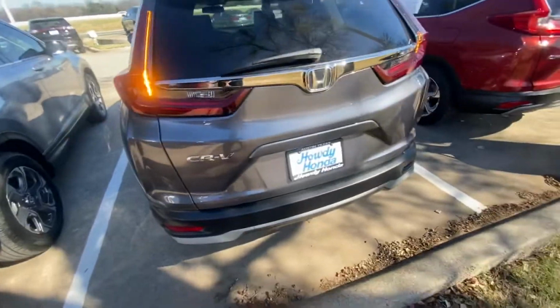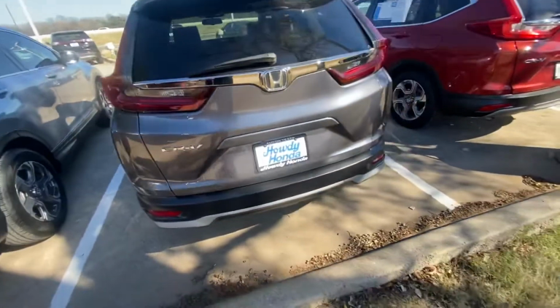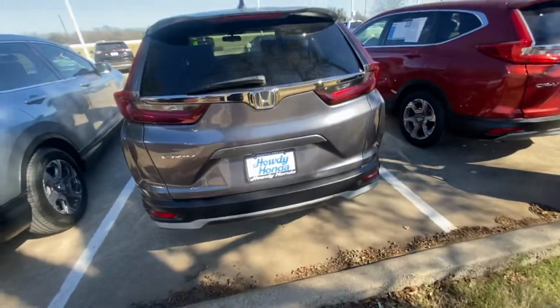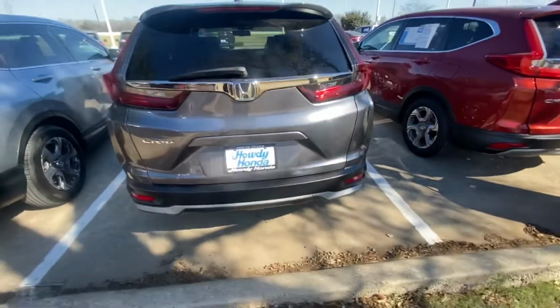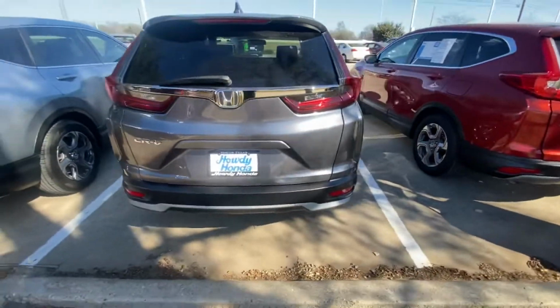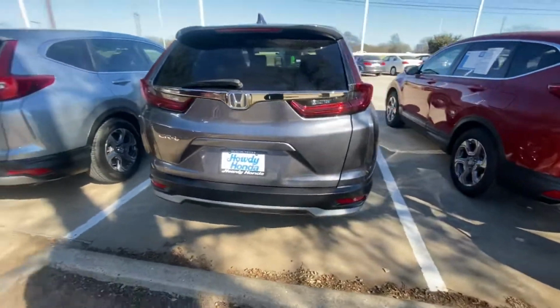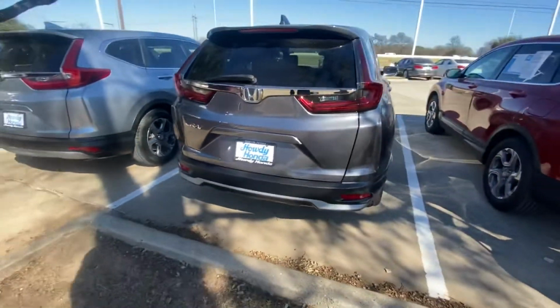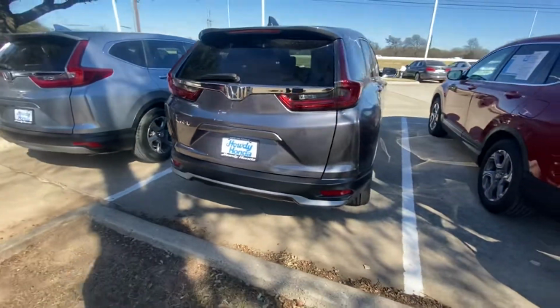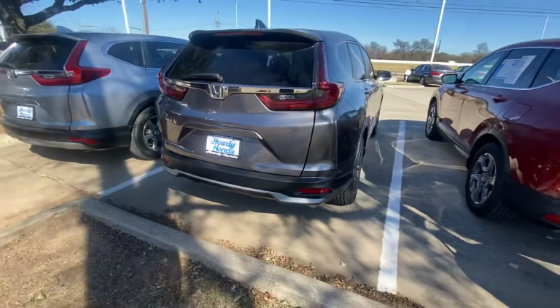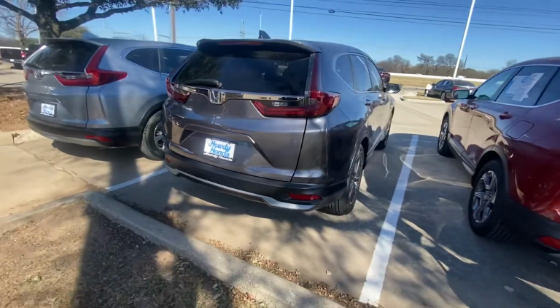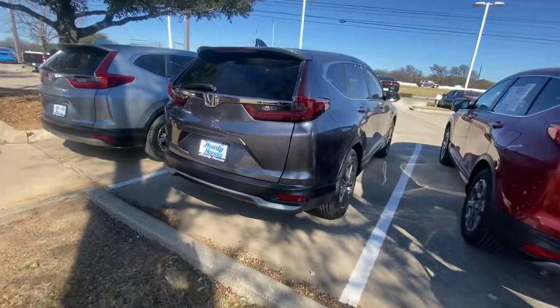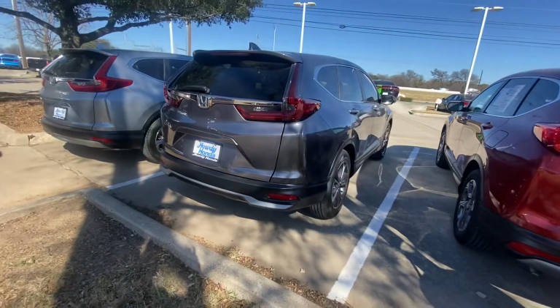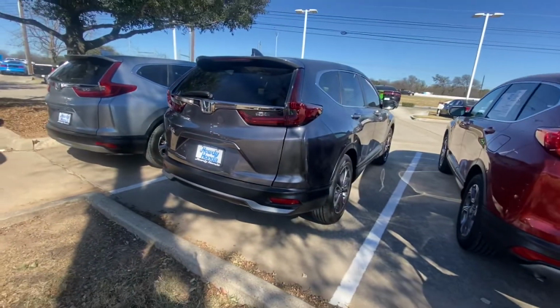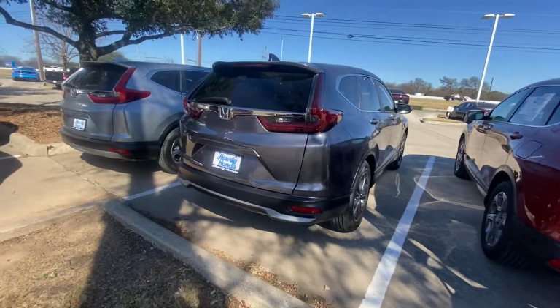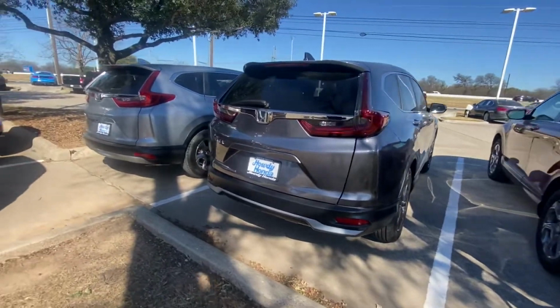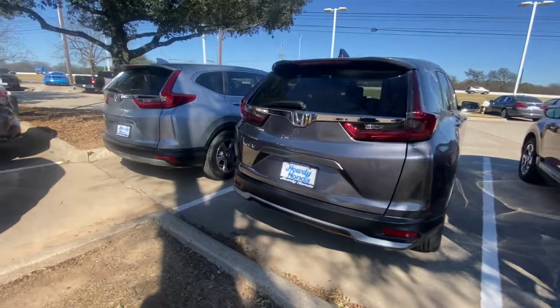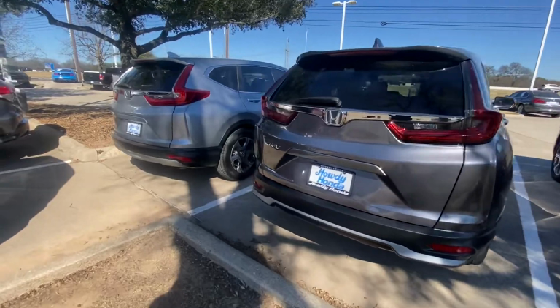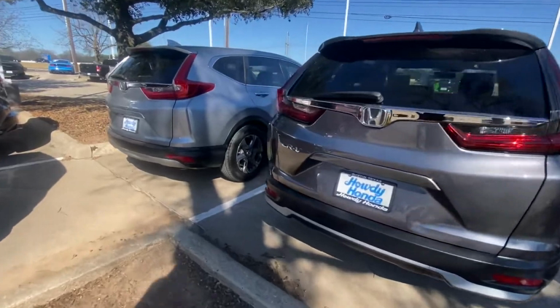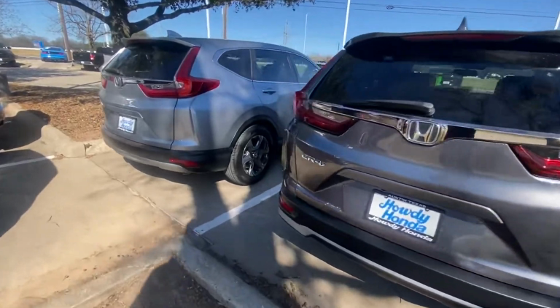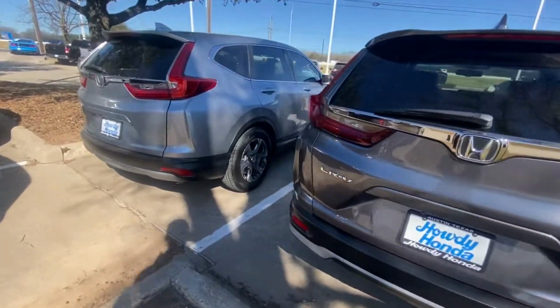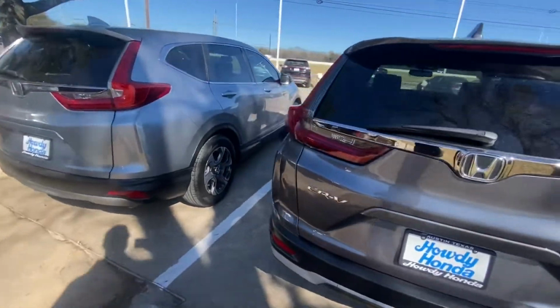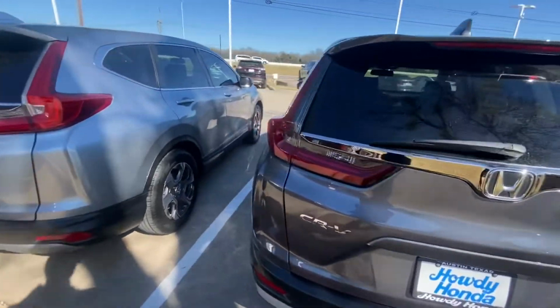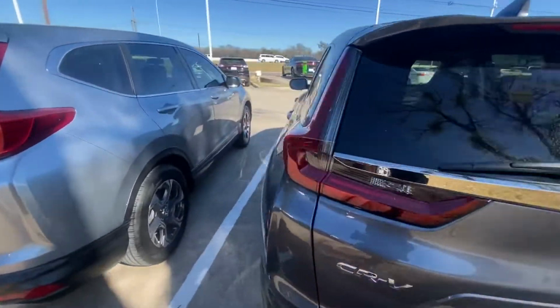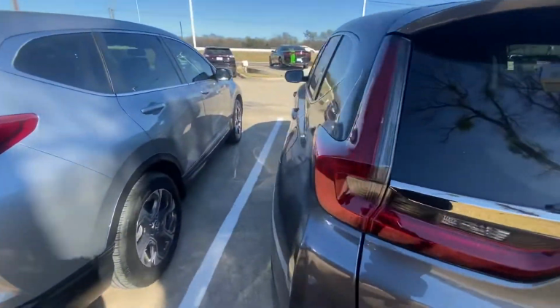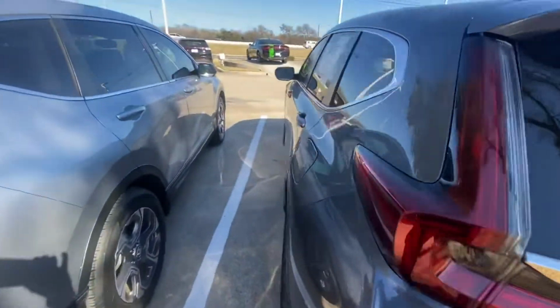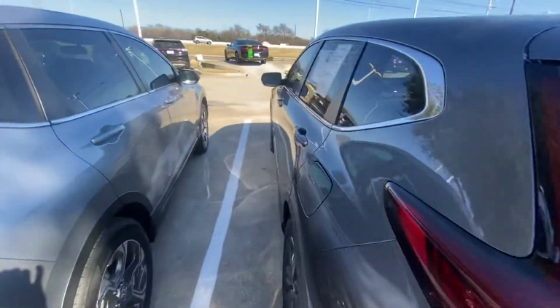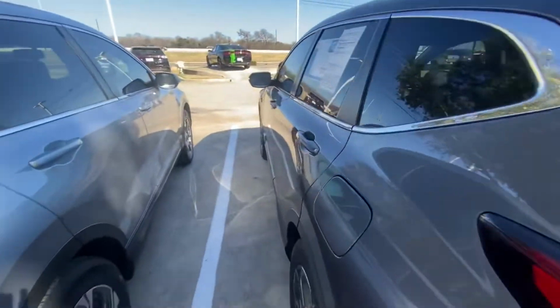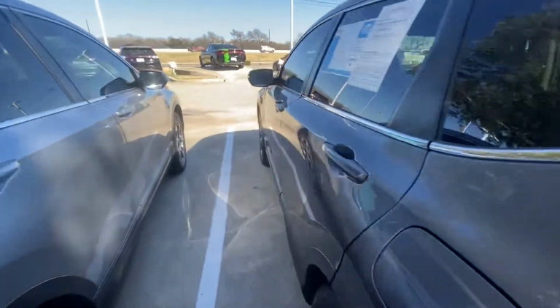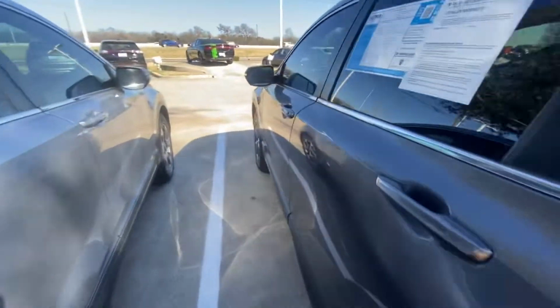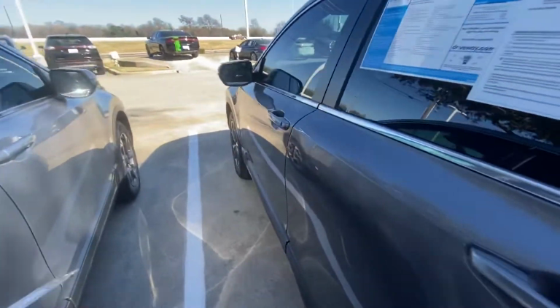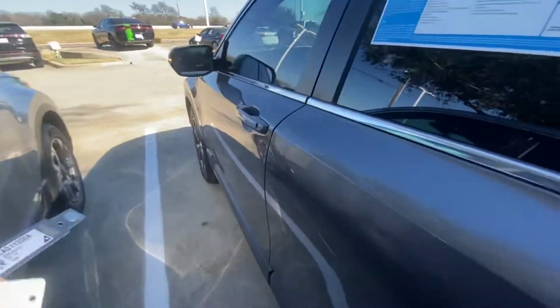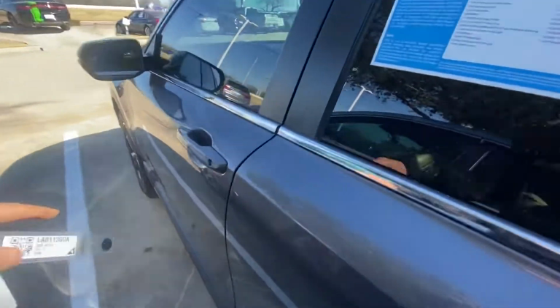Based on the year and the mileage, the vehicle is in good condition — I don't see anything wrong with it. Let's take a look inside.